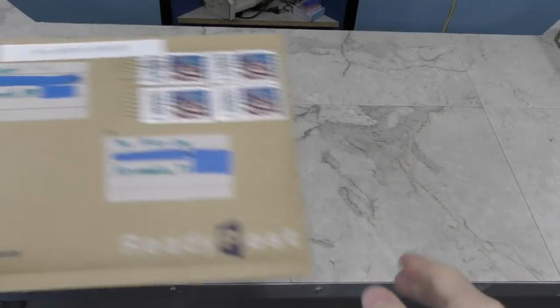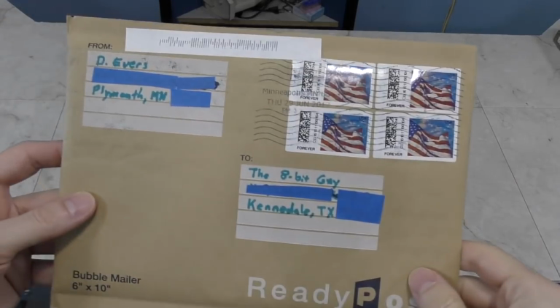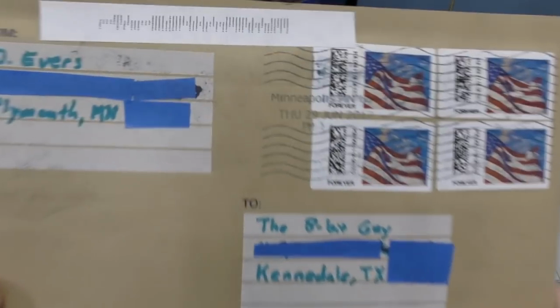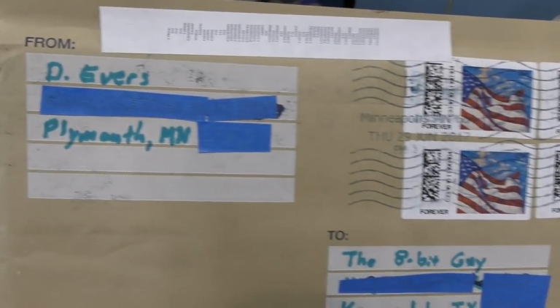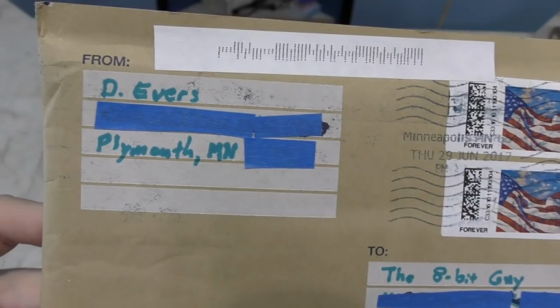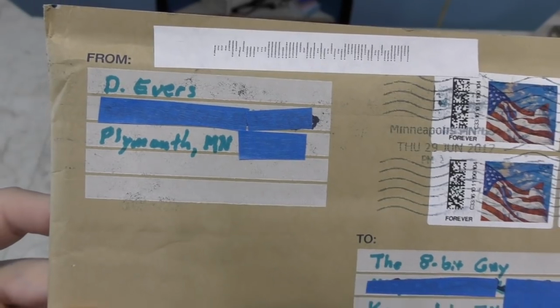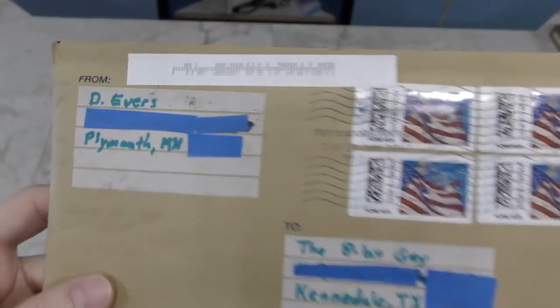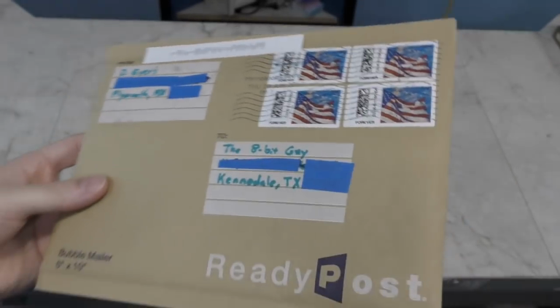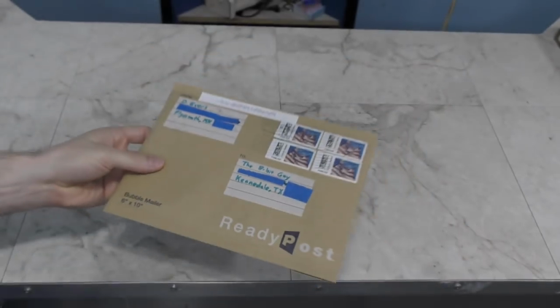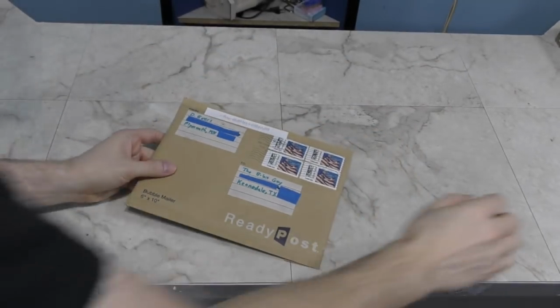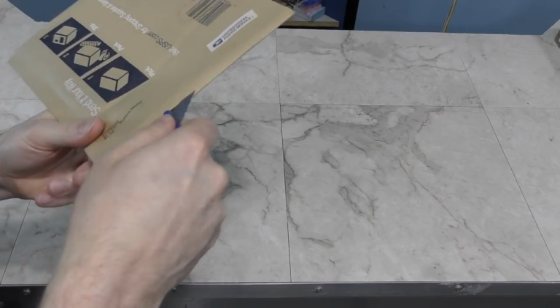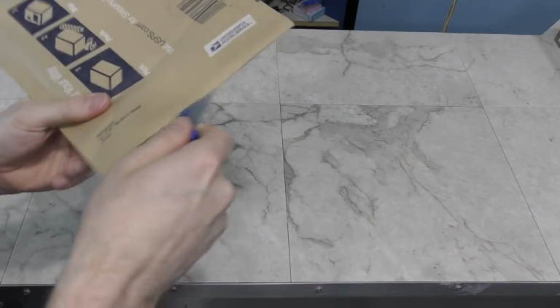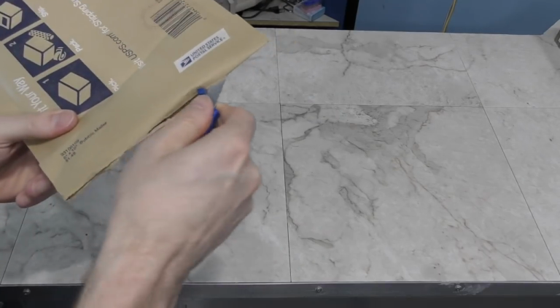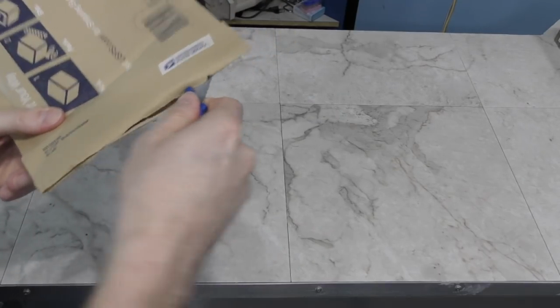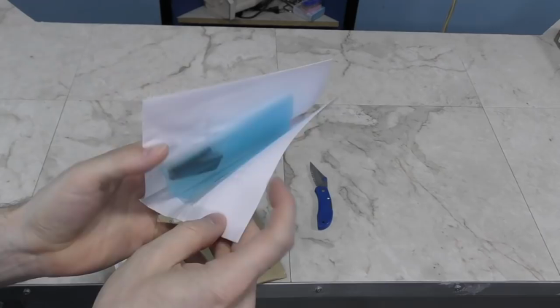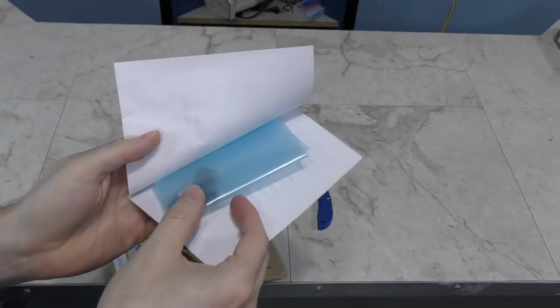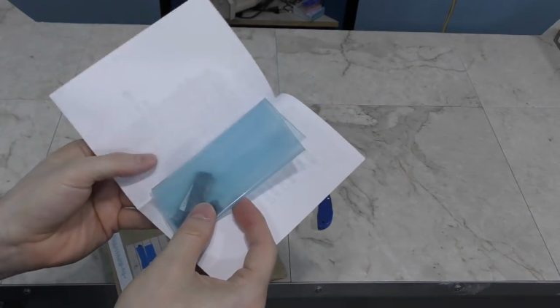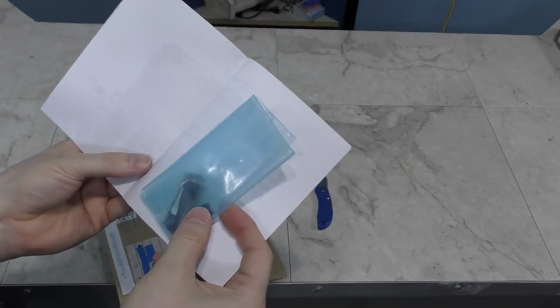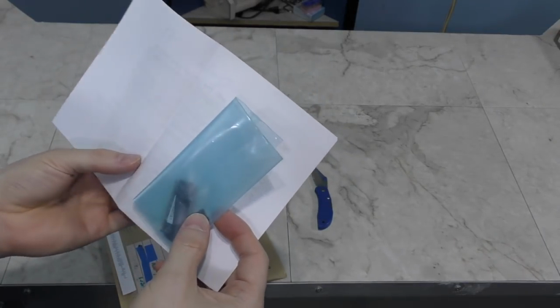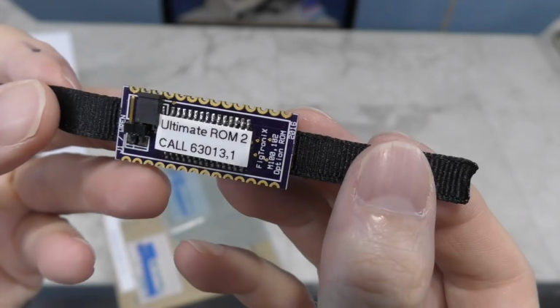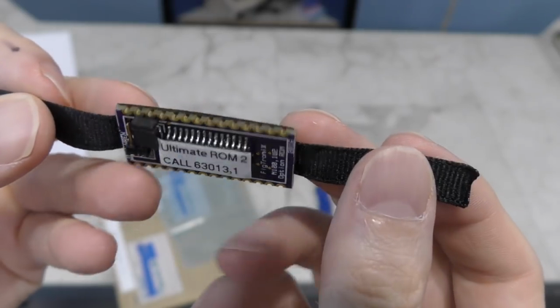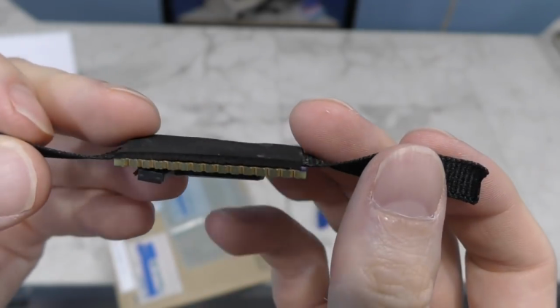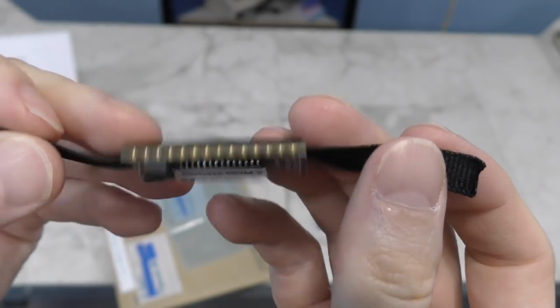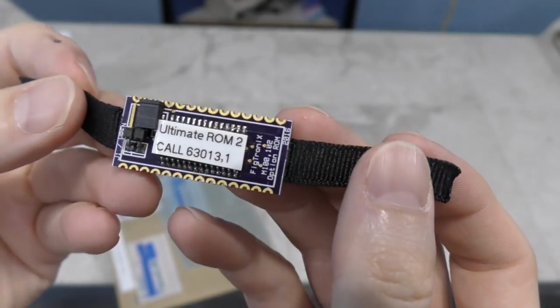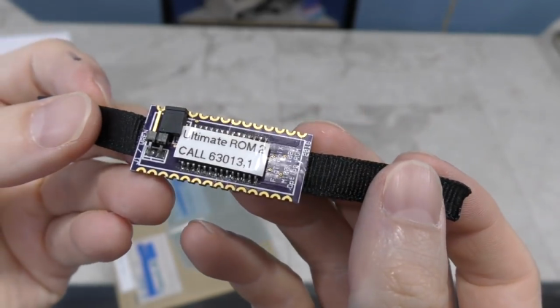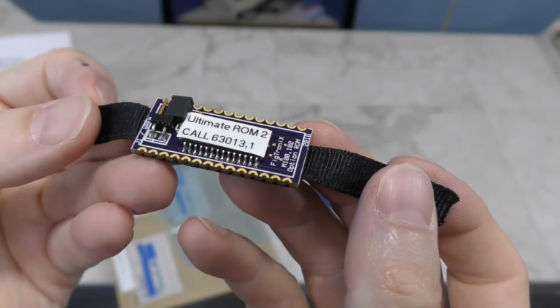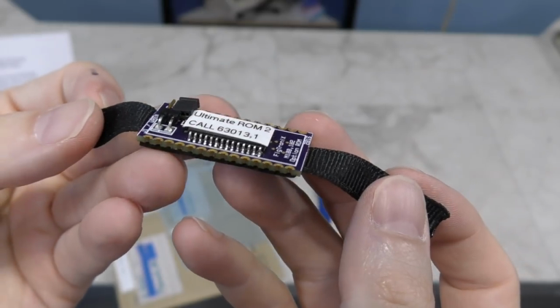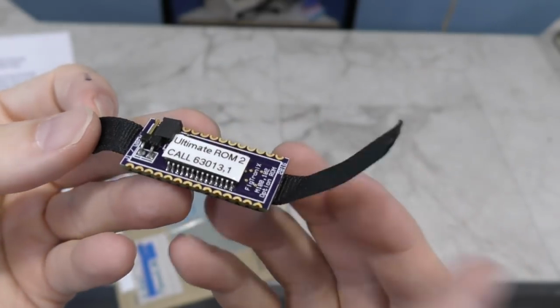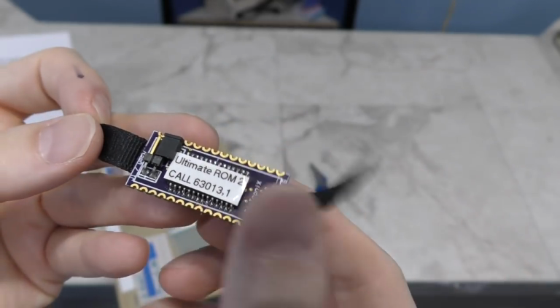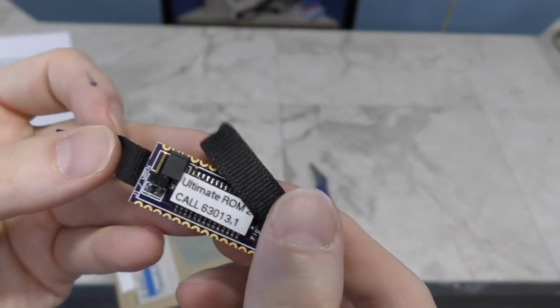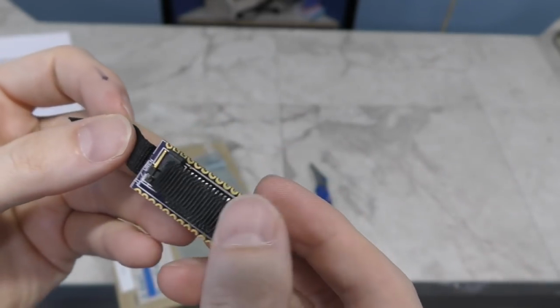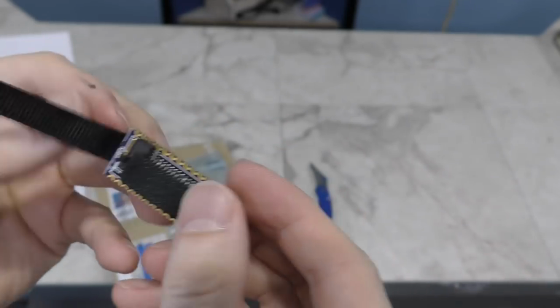The next box was sent to me by a Club 100 member — that's a club that still supports the old Tandy Model 100 laptops. This appears to be a special ROM of some sort that adds some built-in software. I'll have to install this in one of my Tandys and see what happens. Thank you Club 100!